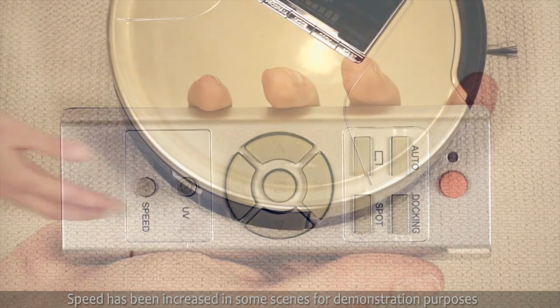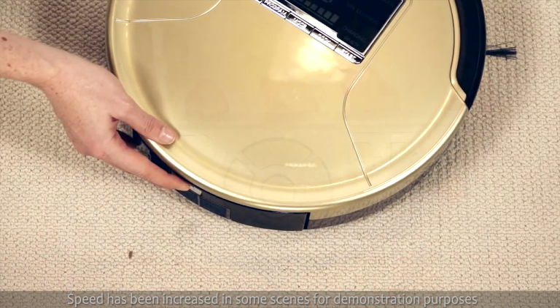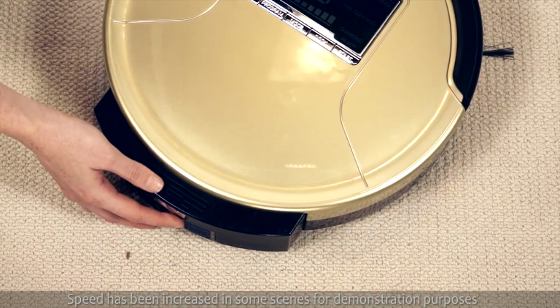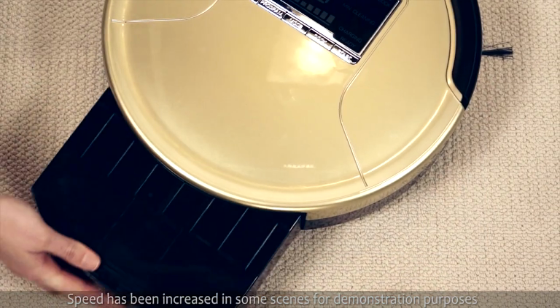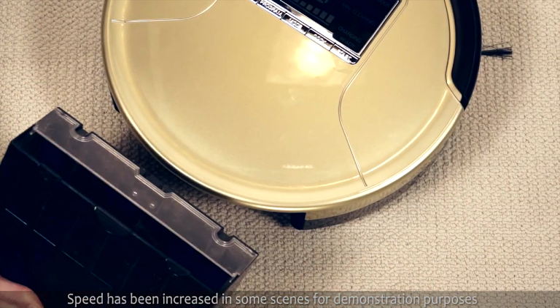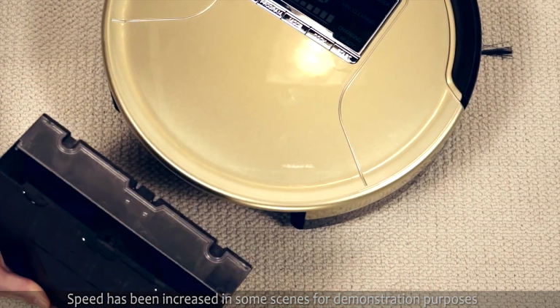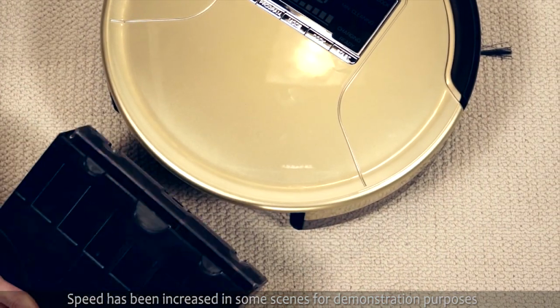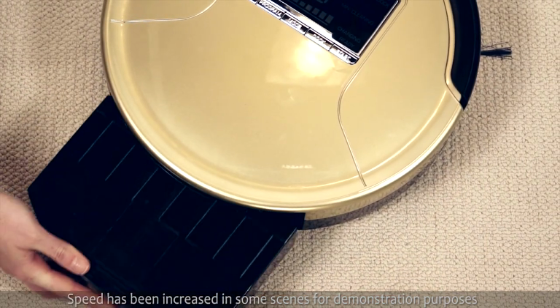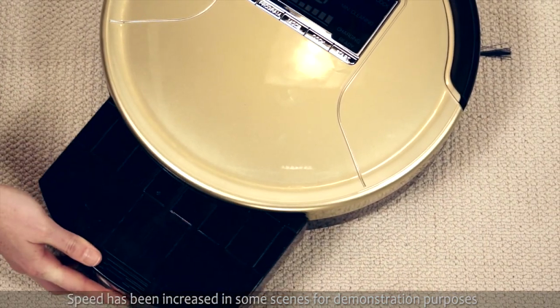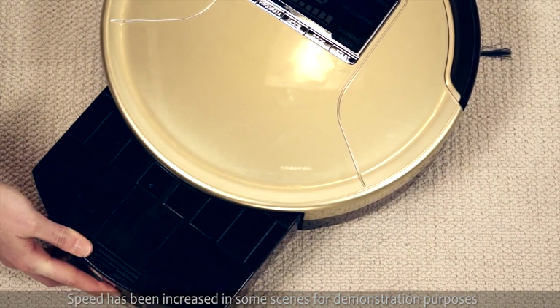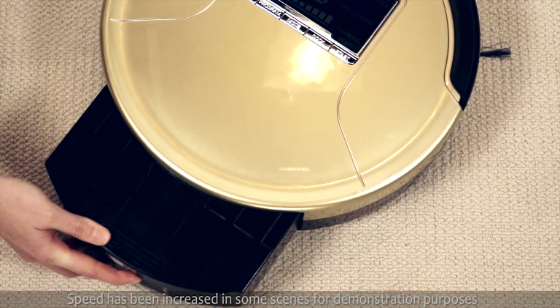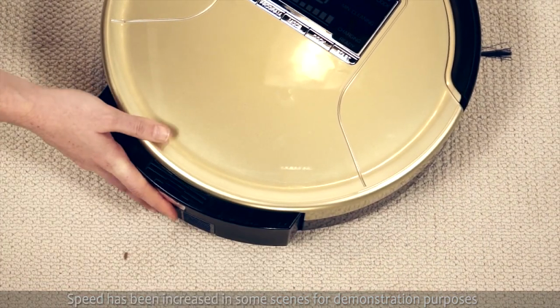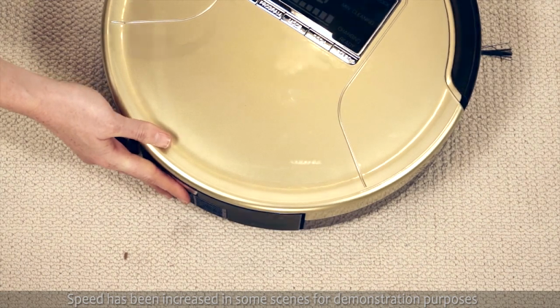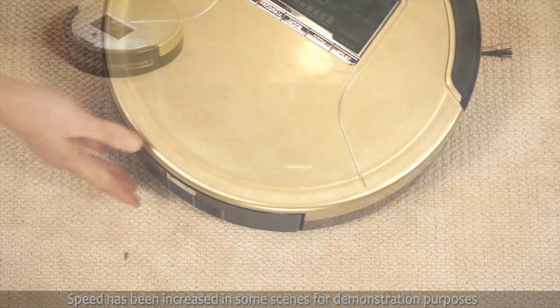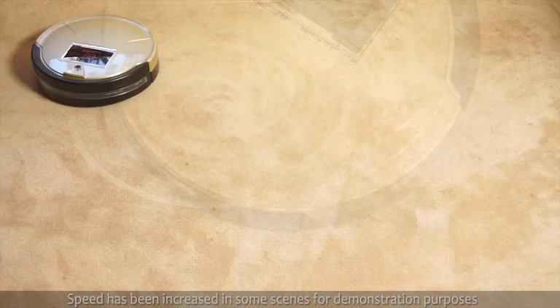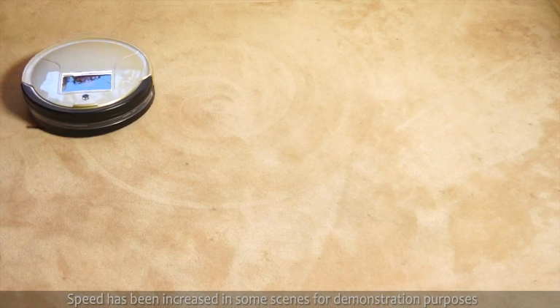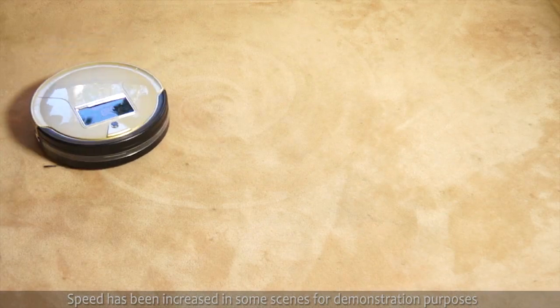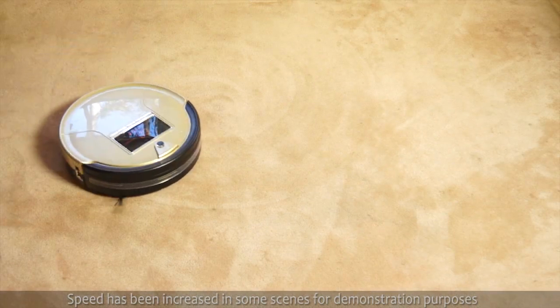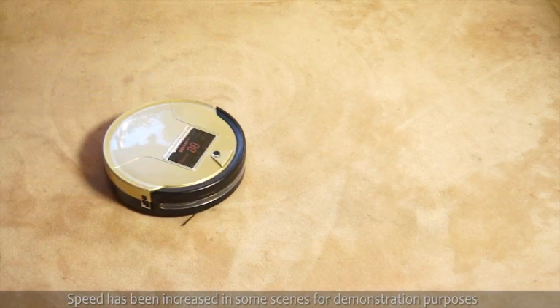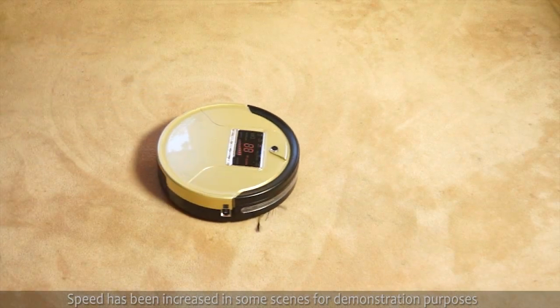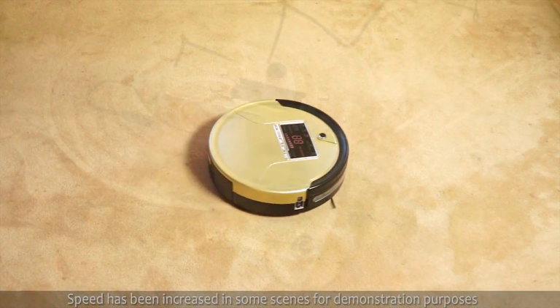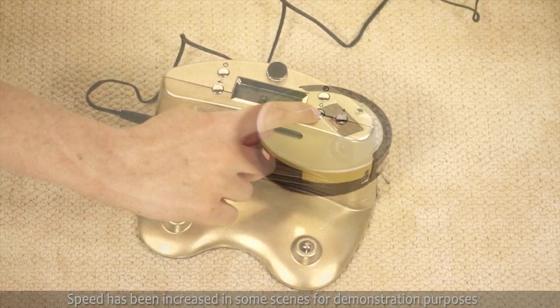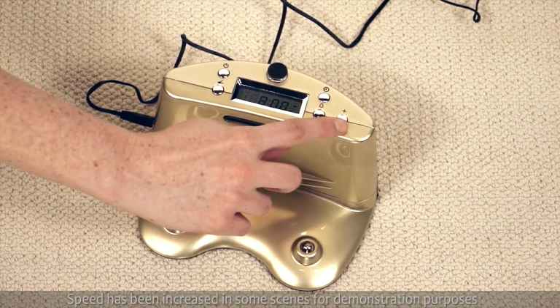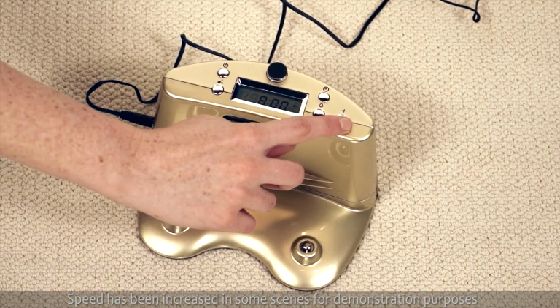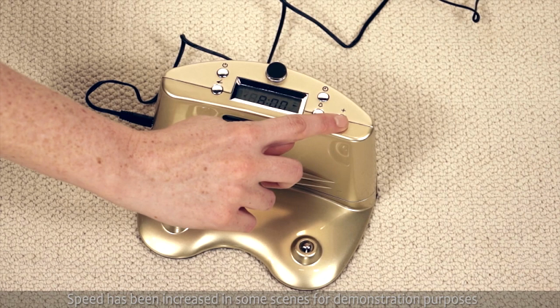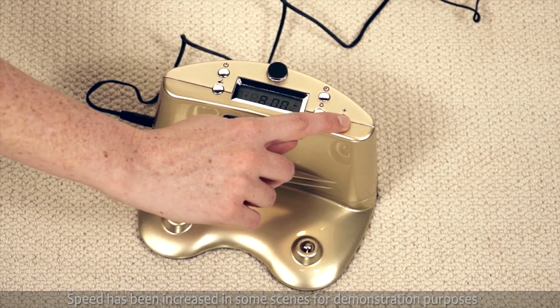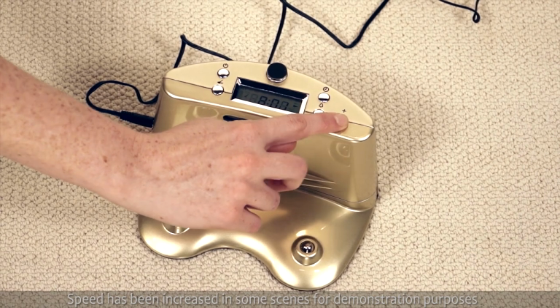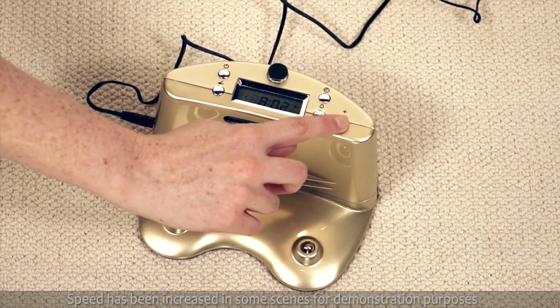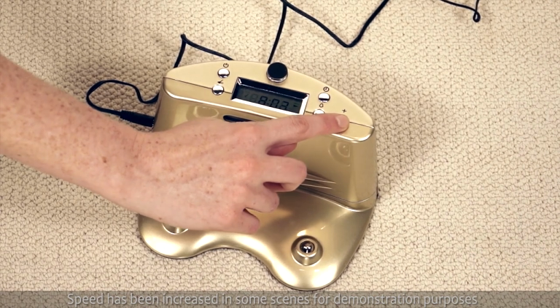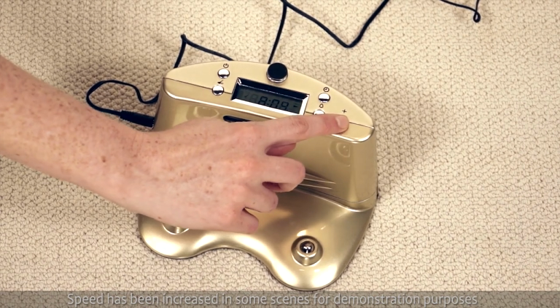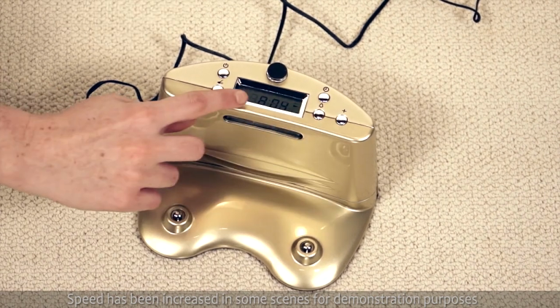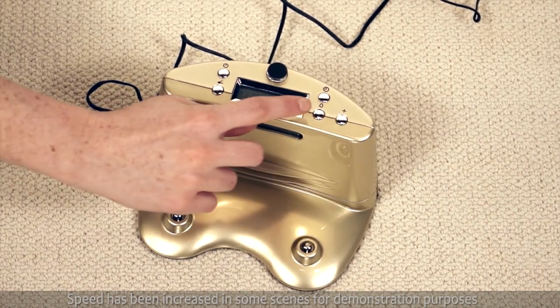And how easy is it to empty? You just slide out the particle bin. The robot vac will clean according to the needs of your schedule — just set the timer for the time, day and duration you want it to clean.